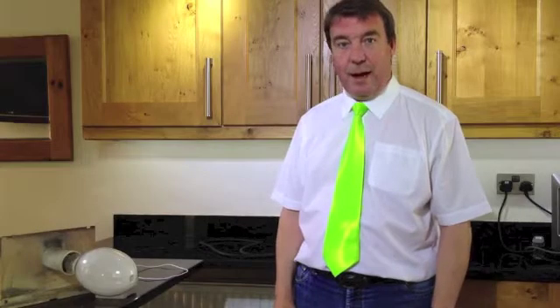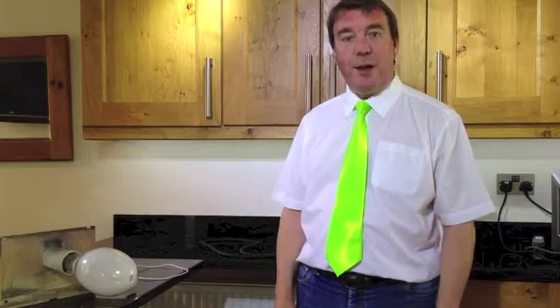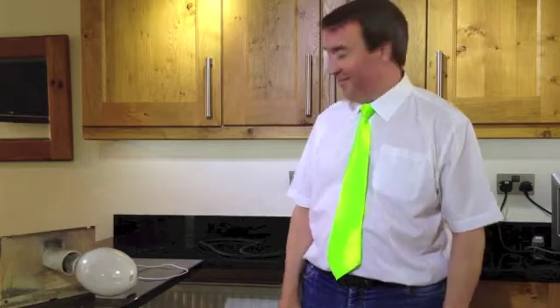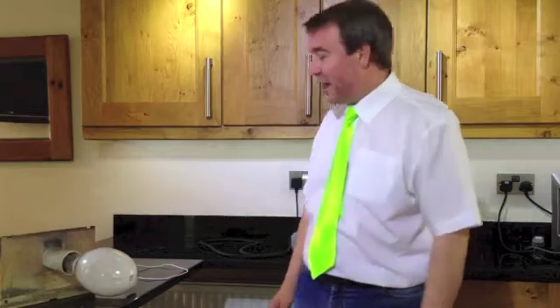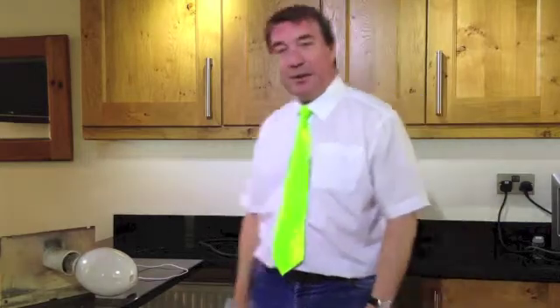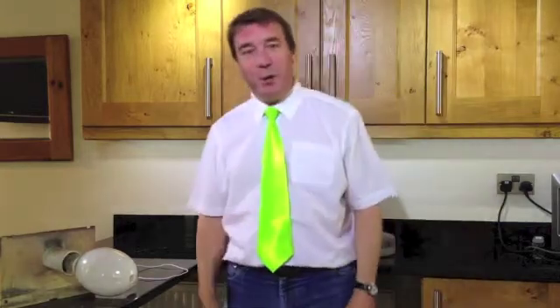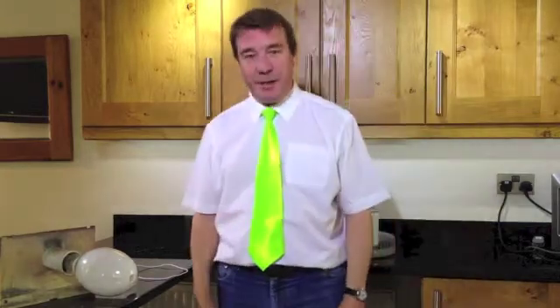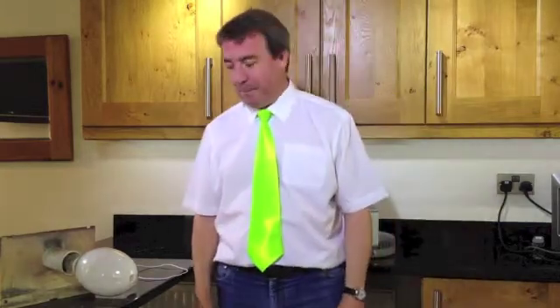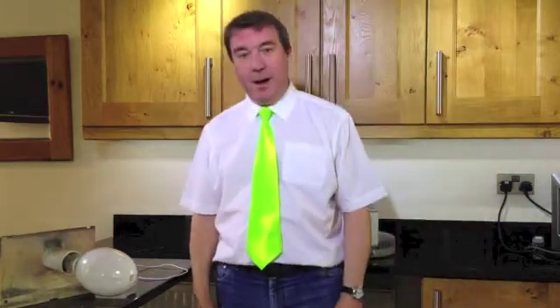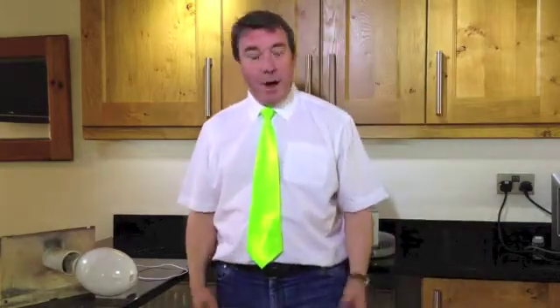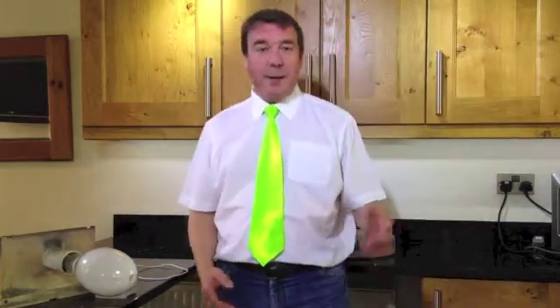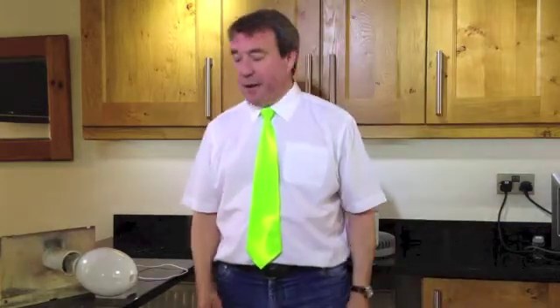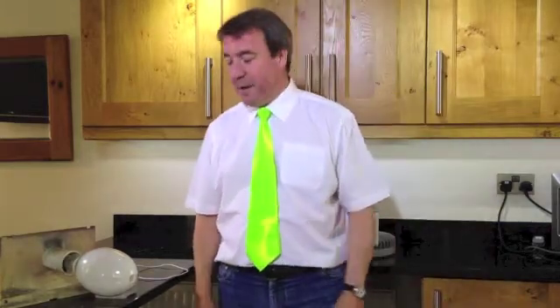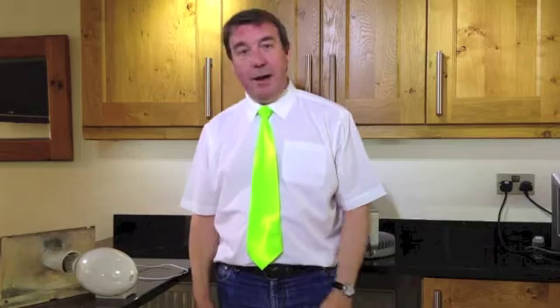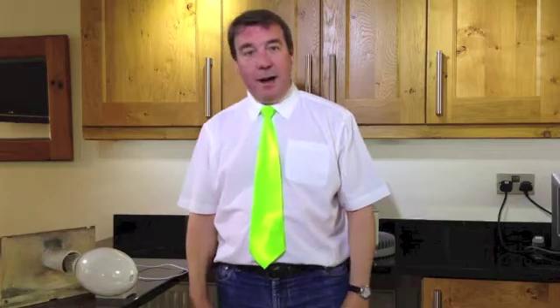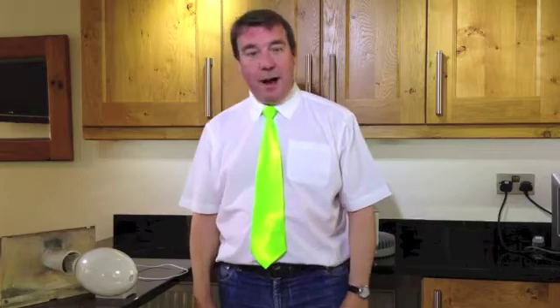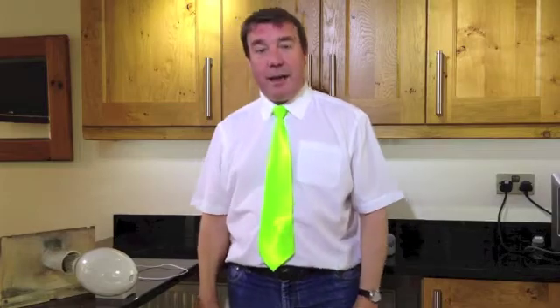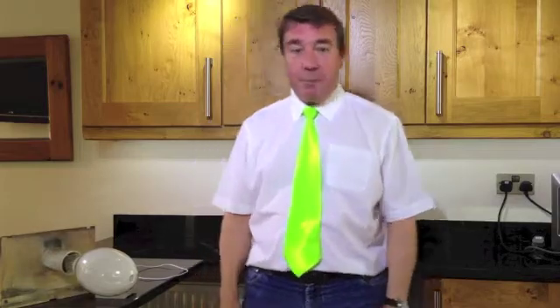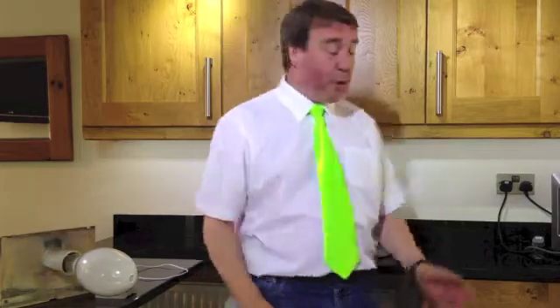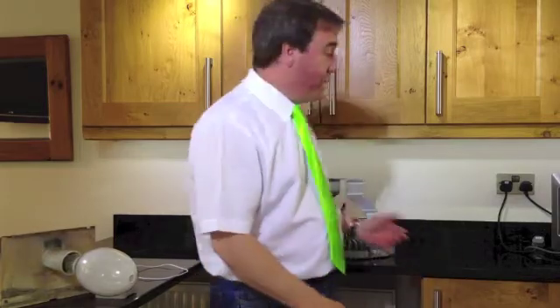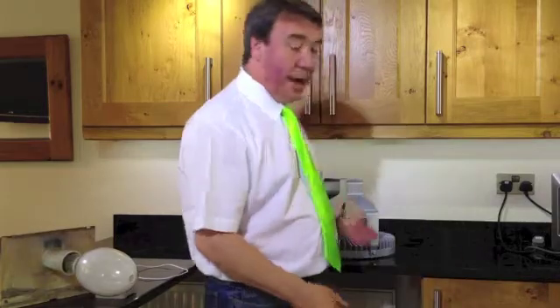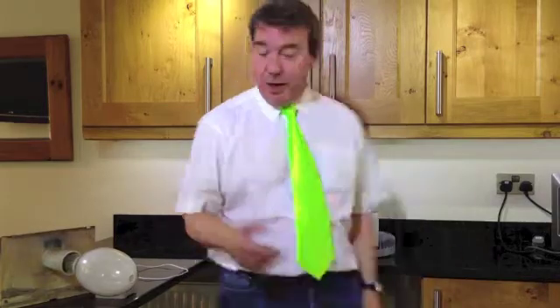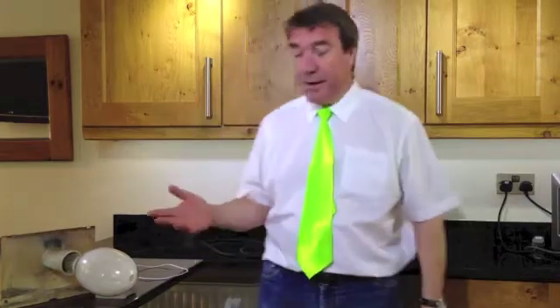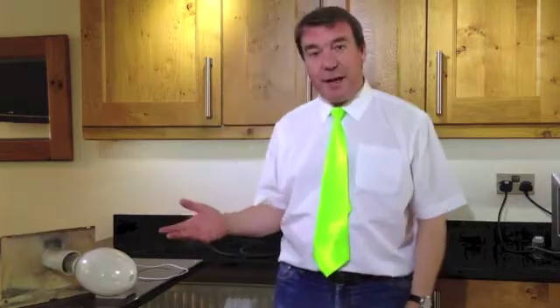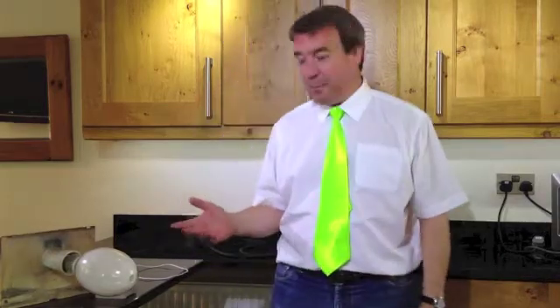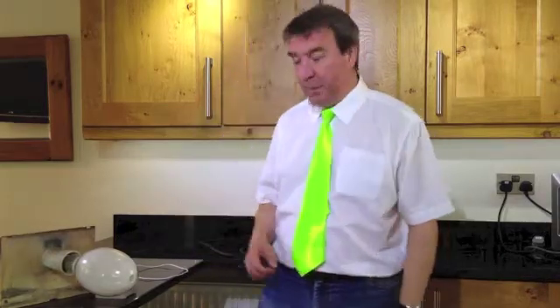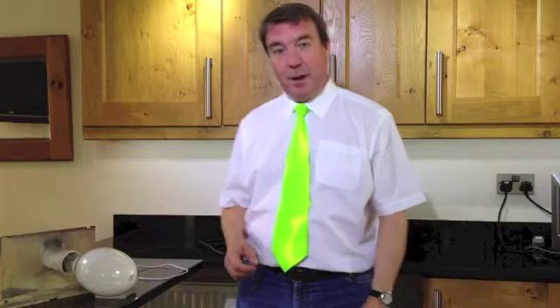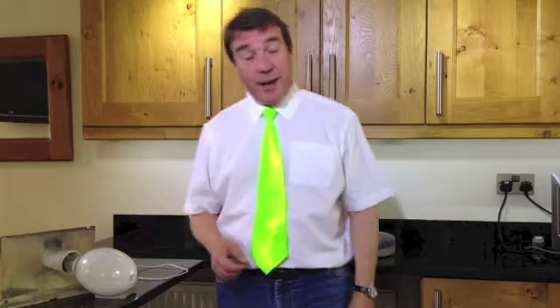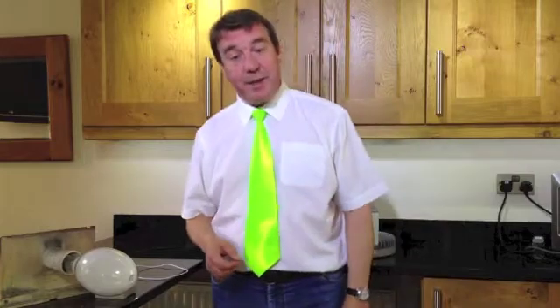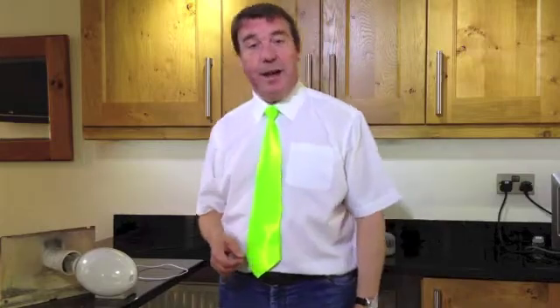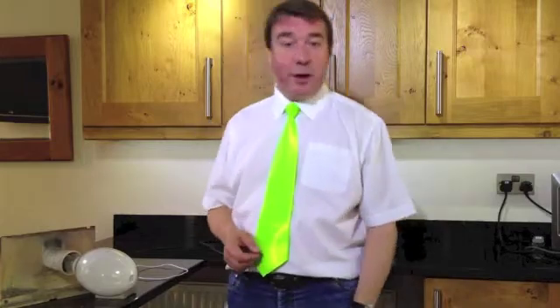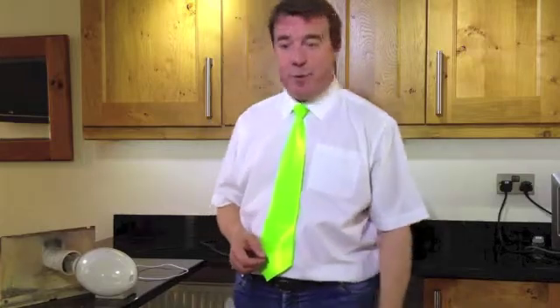Hello, Vince Glenhill, Greeny Unlimited. I keep saying that LED lamps burn a third of the energy that standard lamps do. Well, here today we're going to prove it.